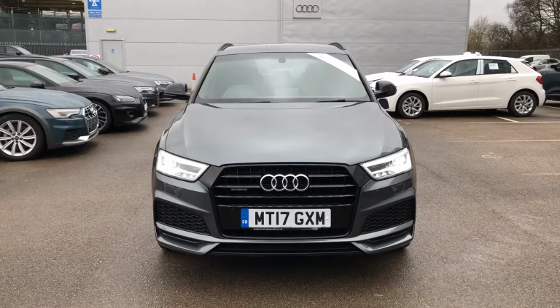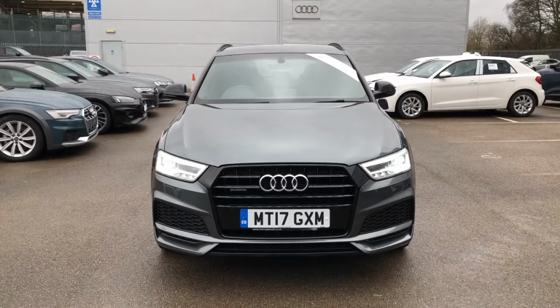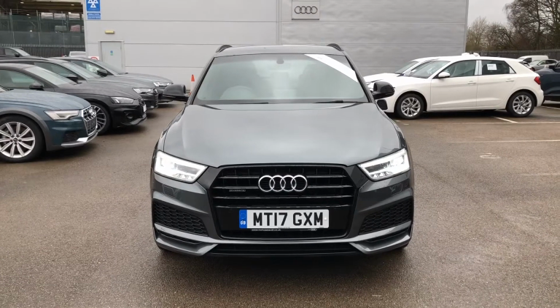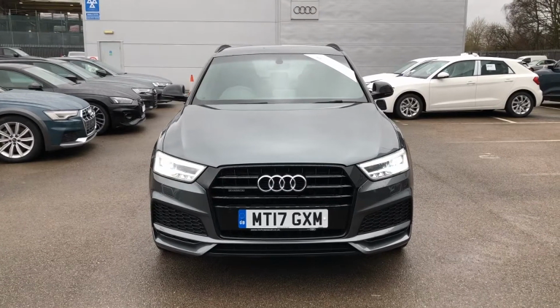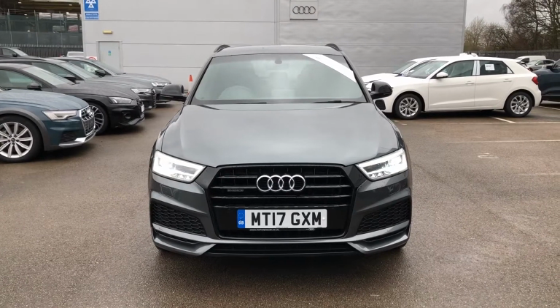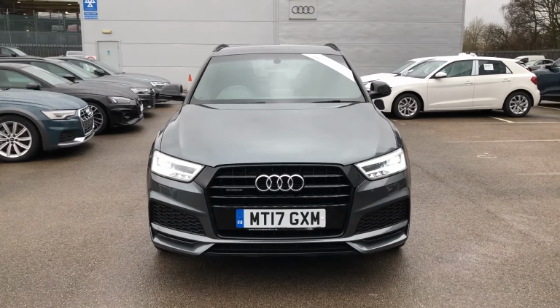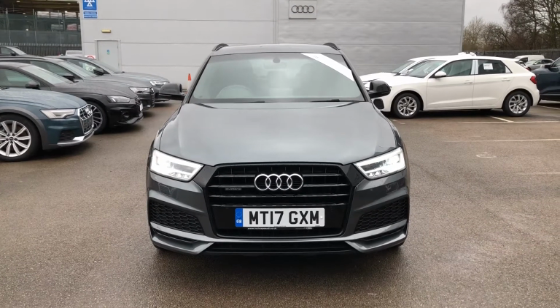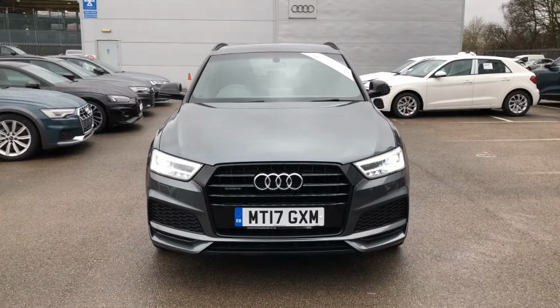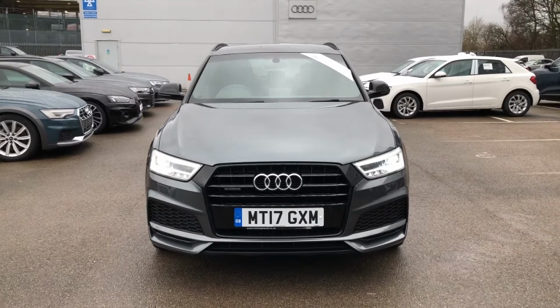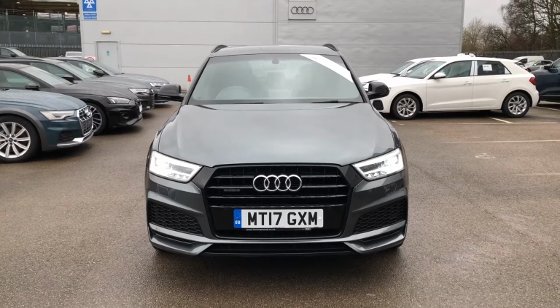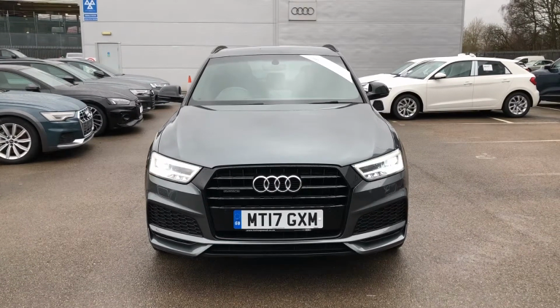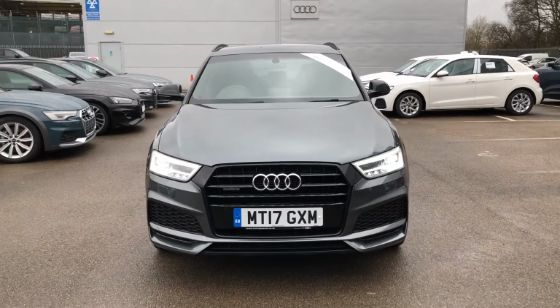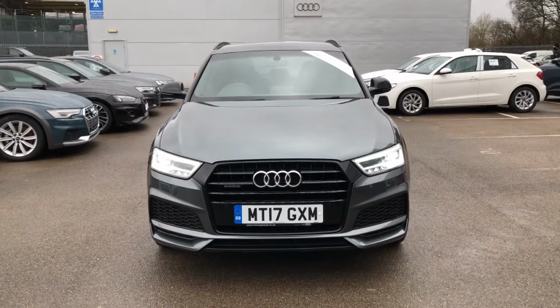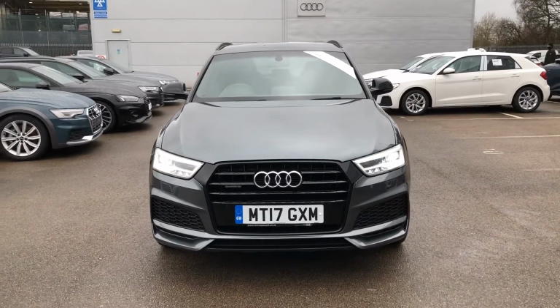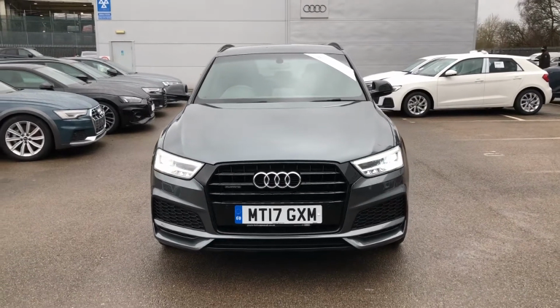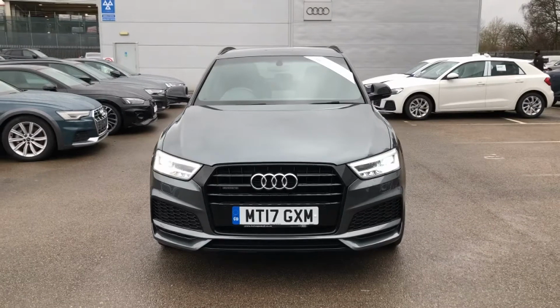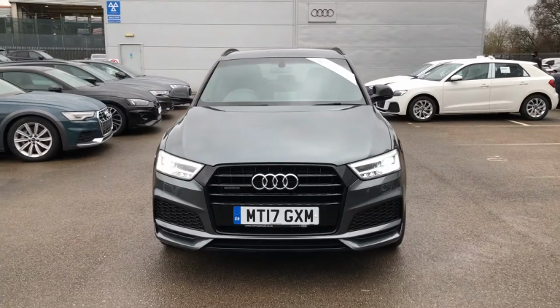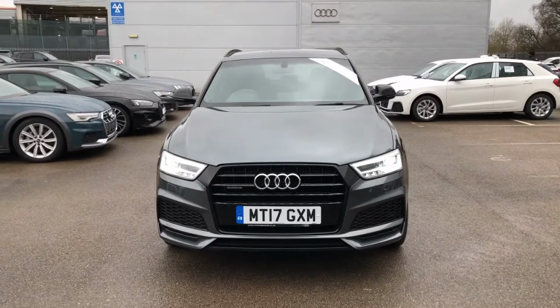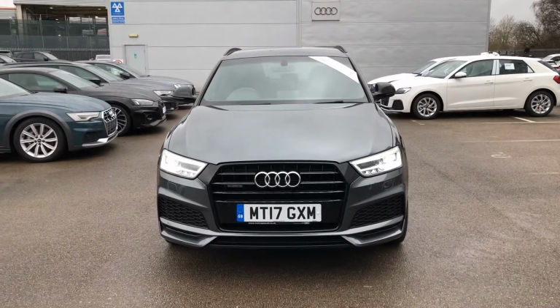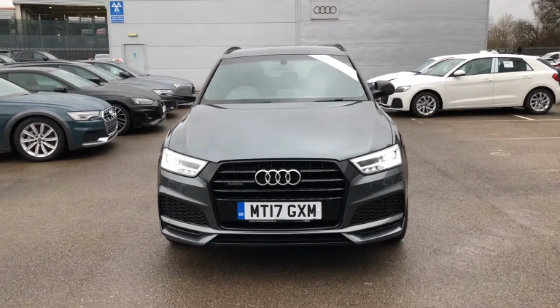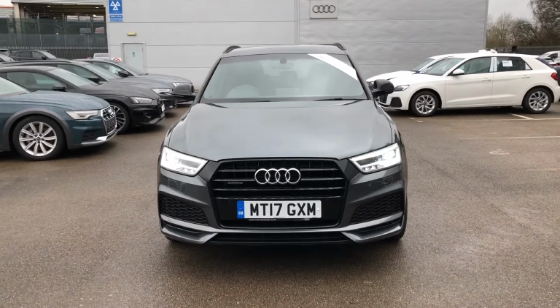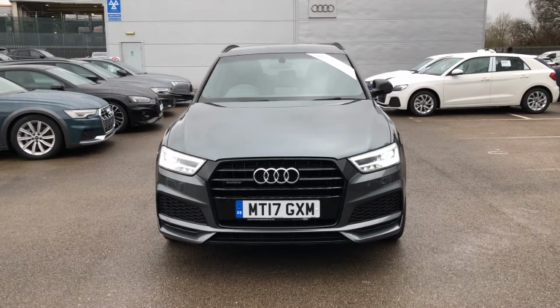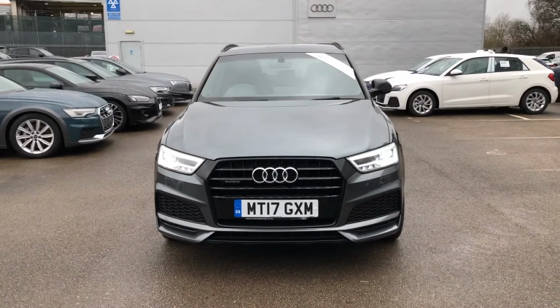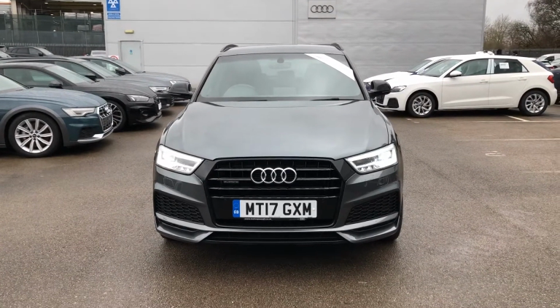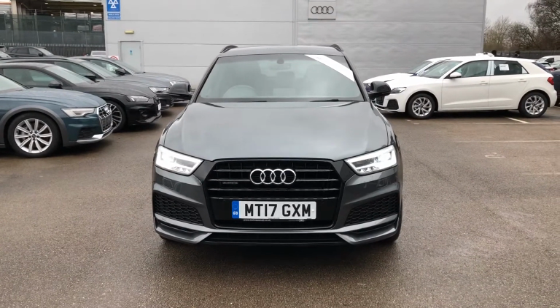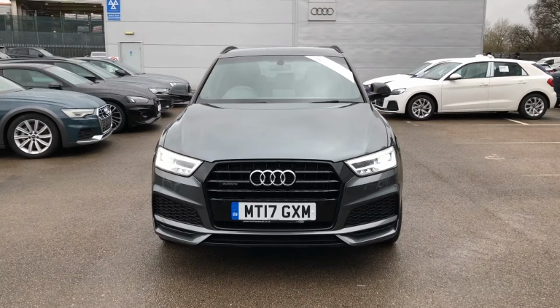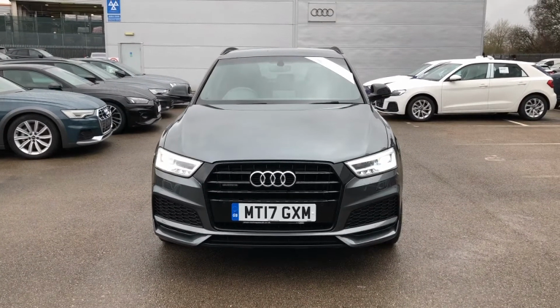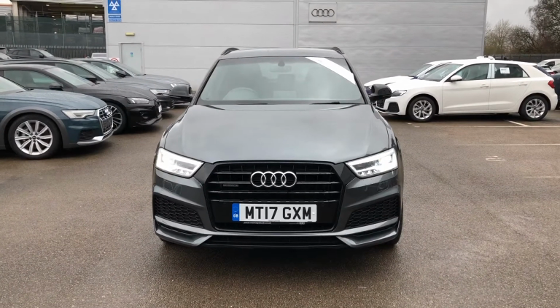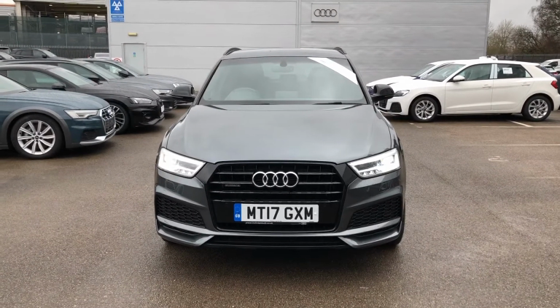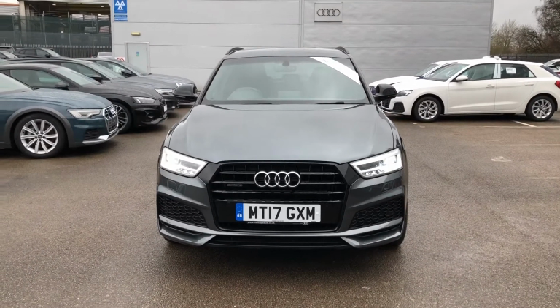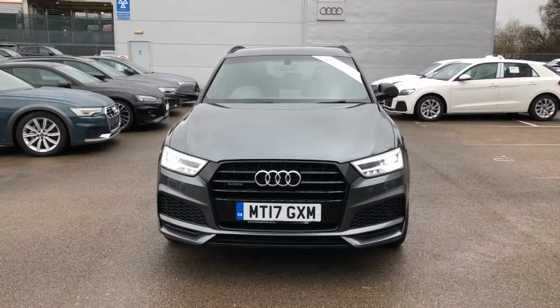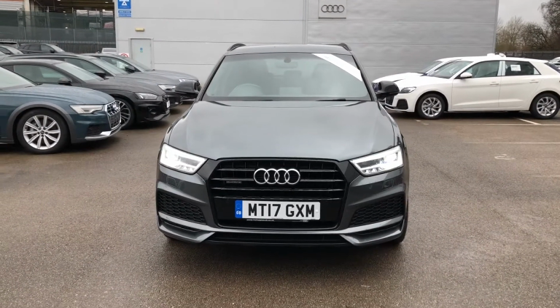Hello, welcome to Crewe Audi. Here we have a gorgeous Audi Q3 Black Edition 2.0 TDI finished in Daytona Grey.